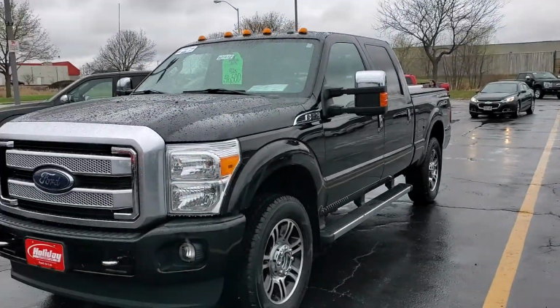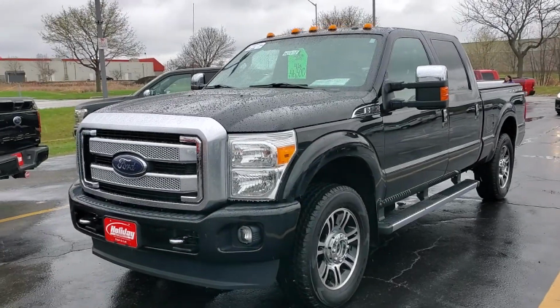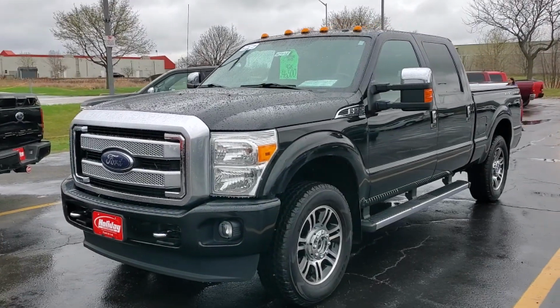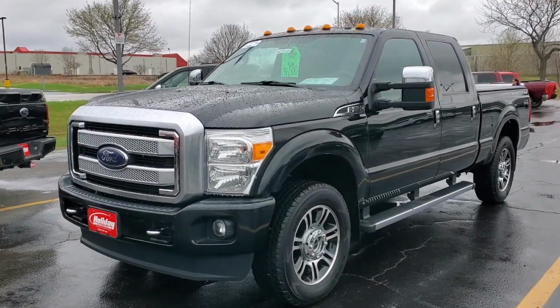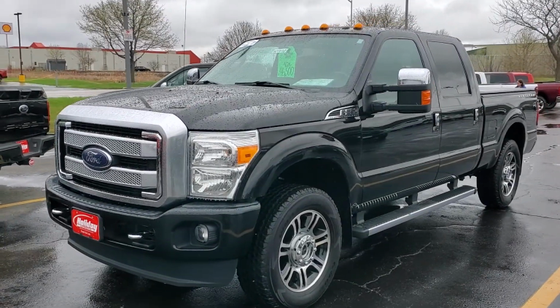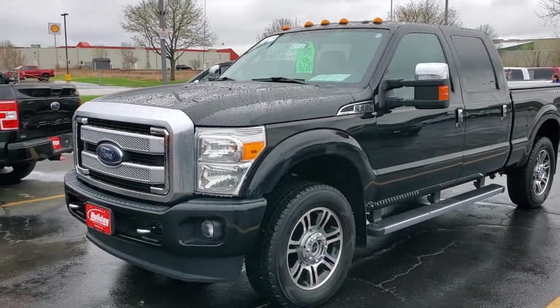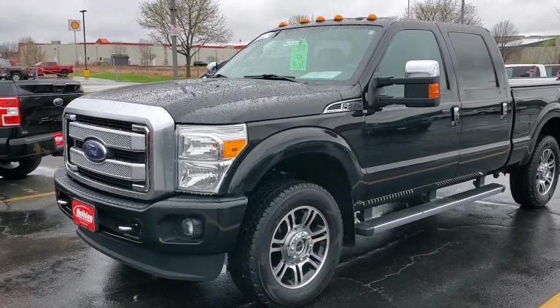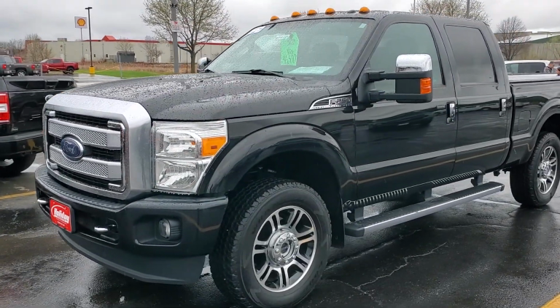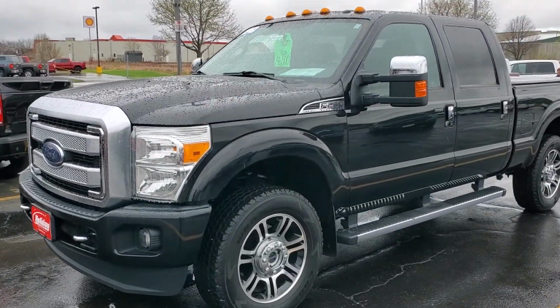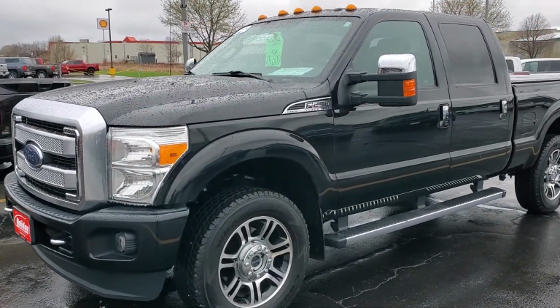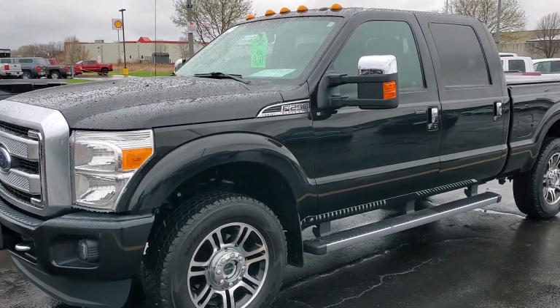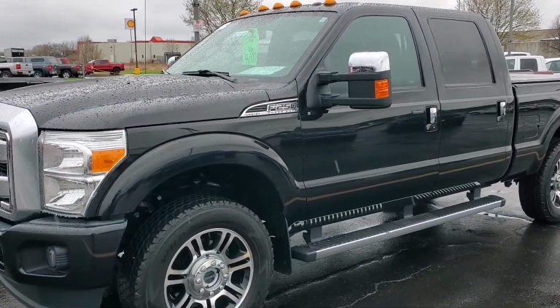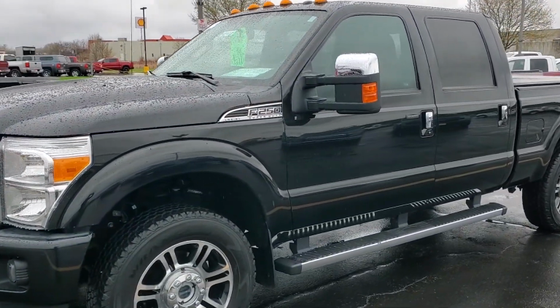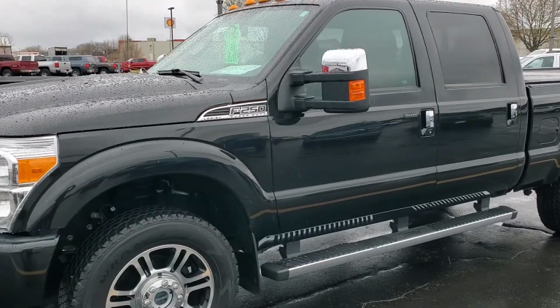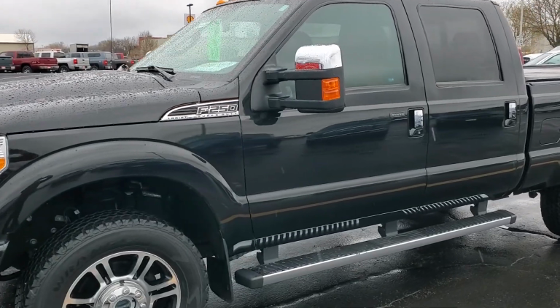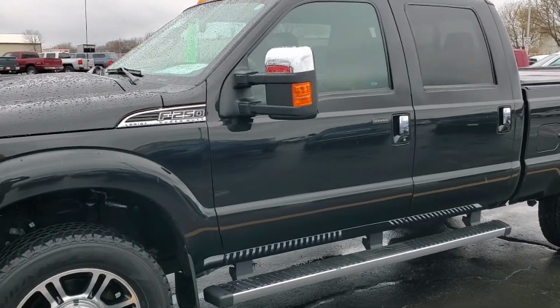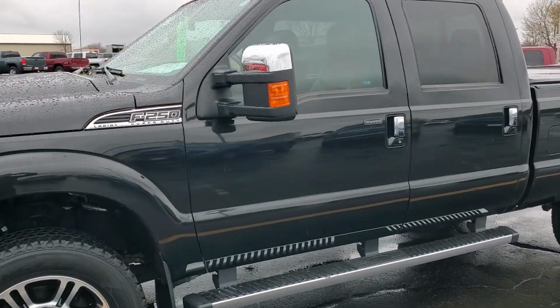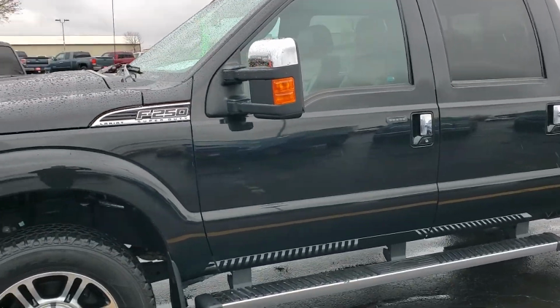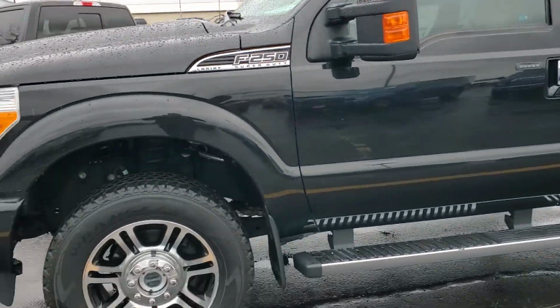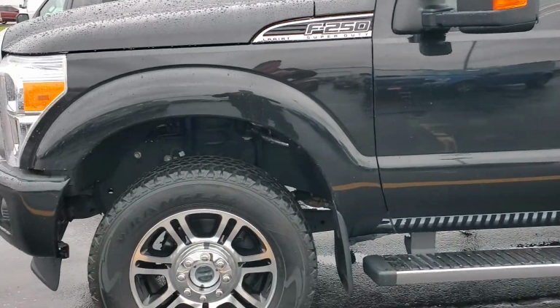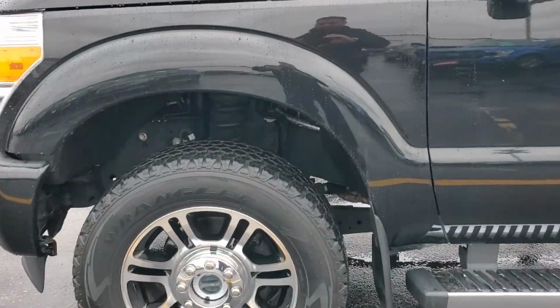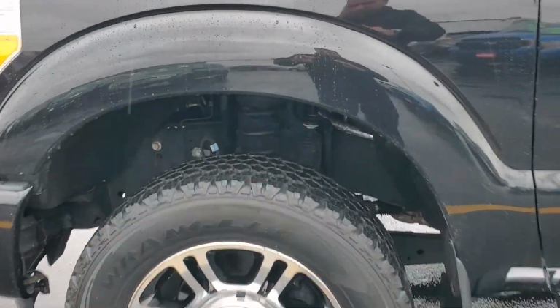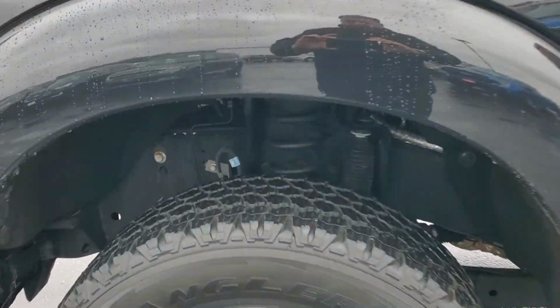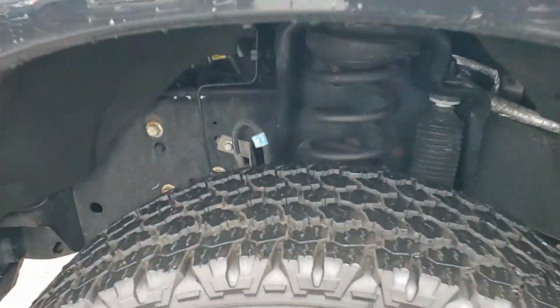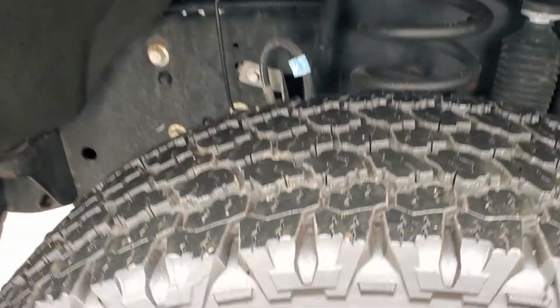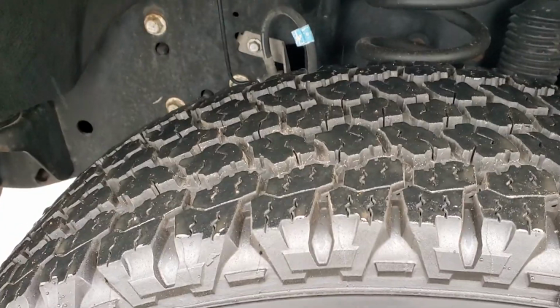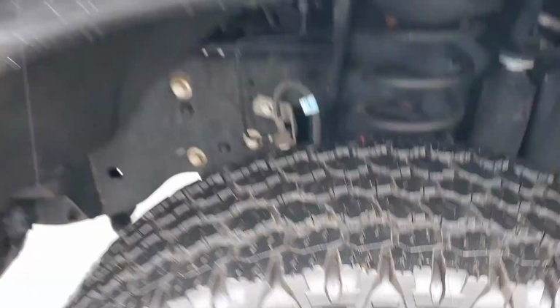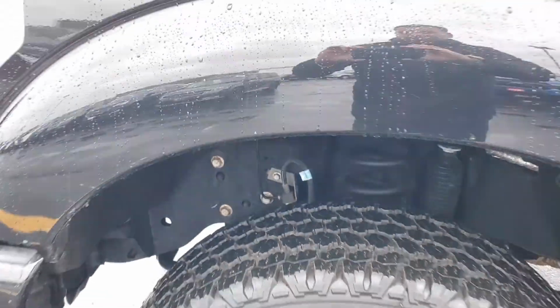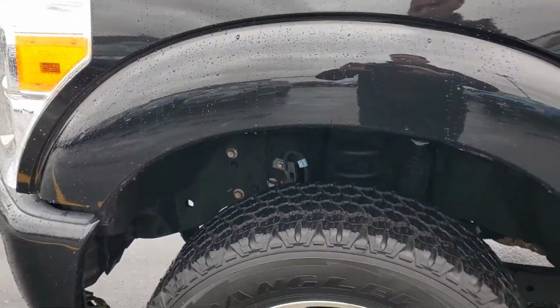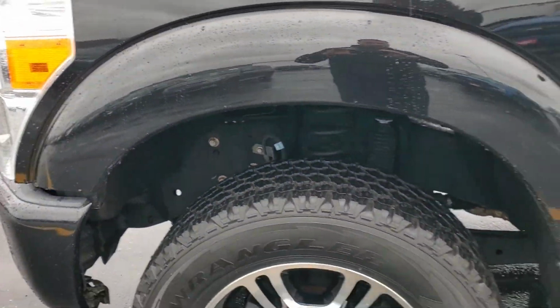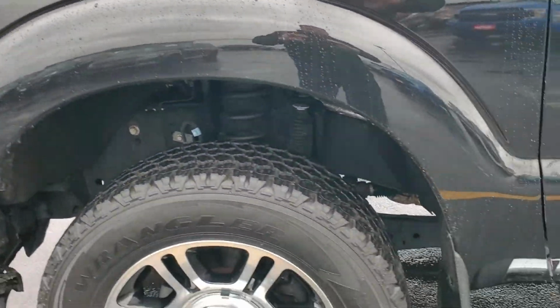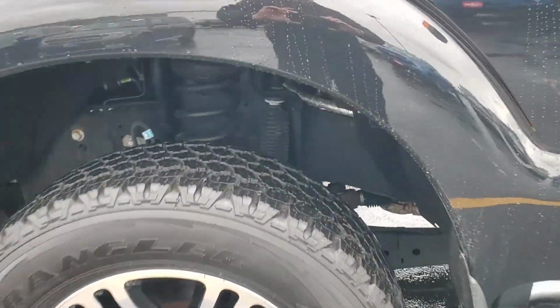Here's the truck. Like I said, we just took it in. It's one owner, no accidents. Just came over from detail. Like I said, the tires are actually in great condition. There's no rust on the truck that I've seen.